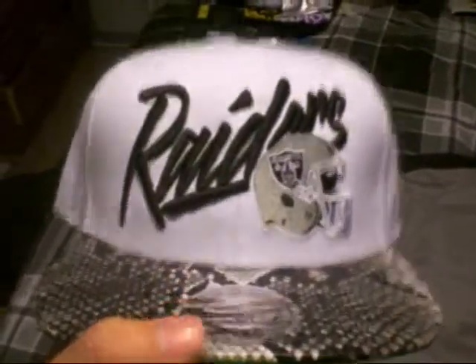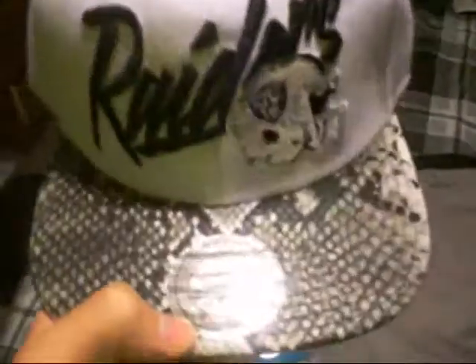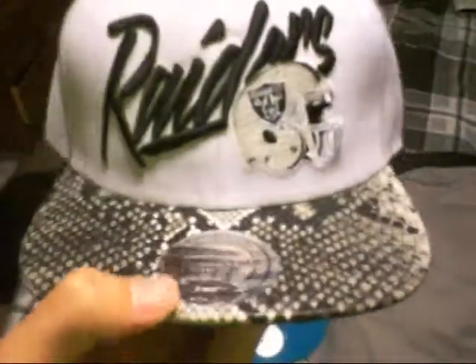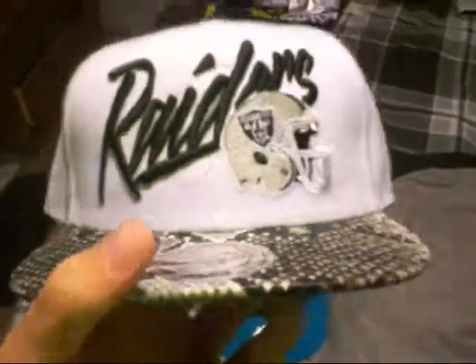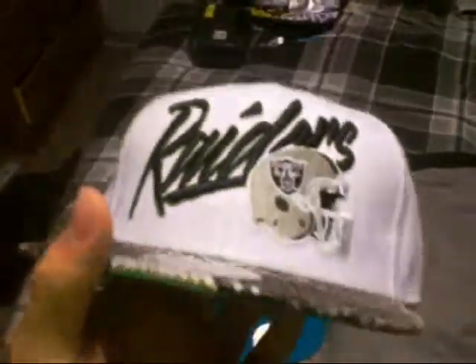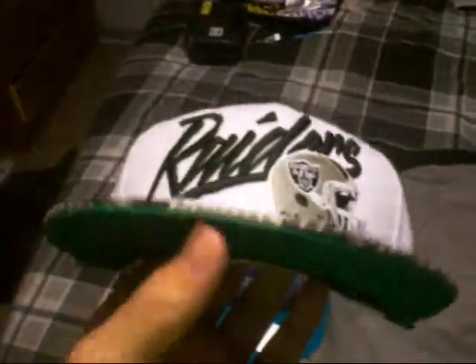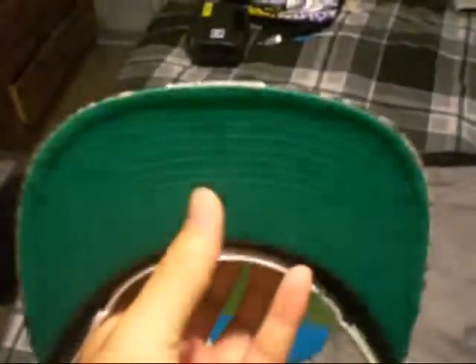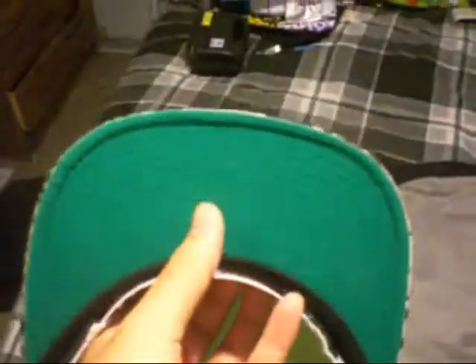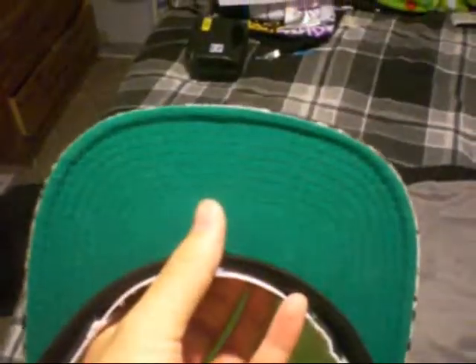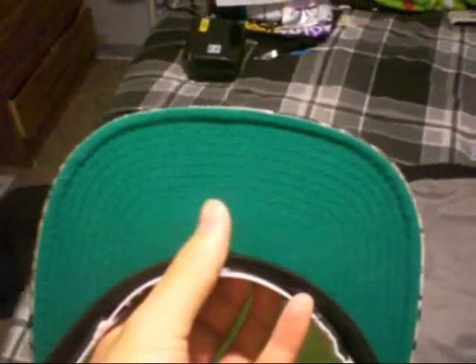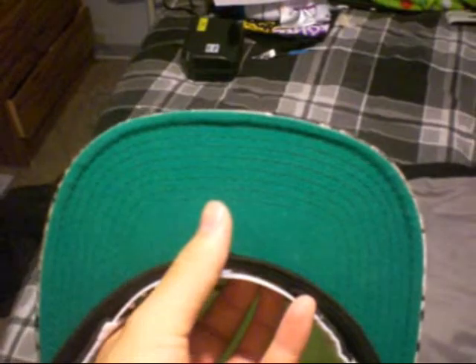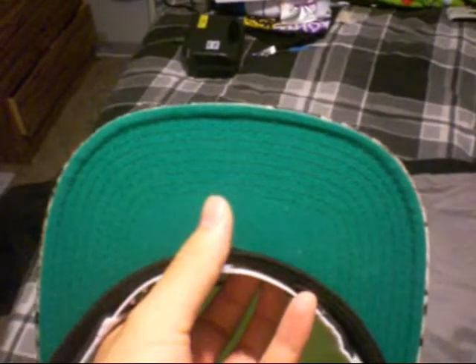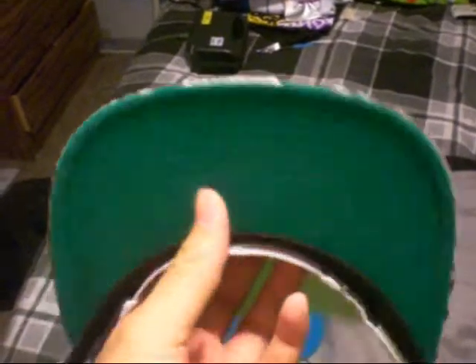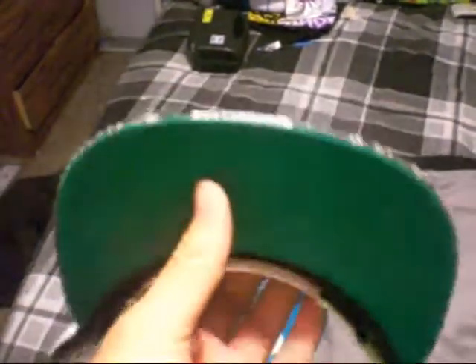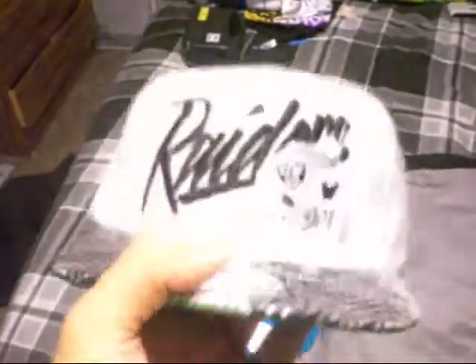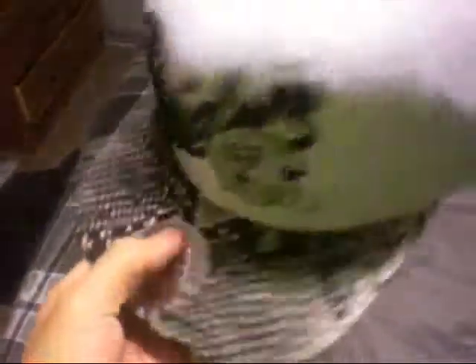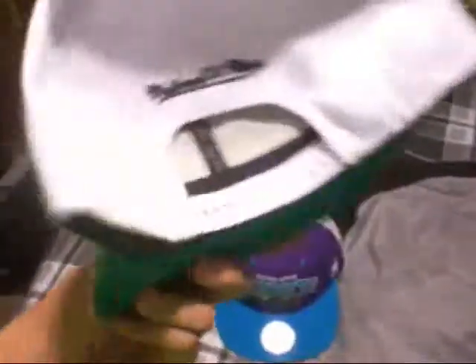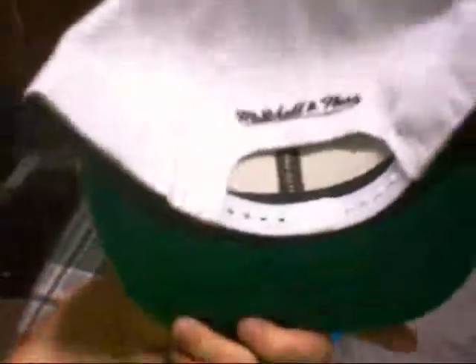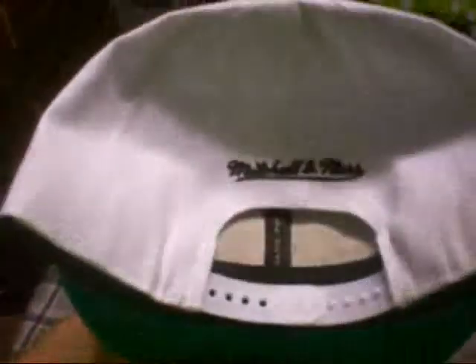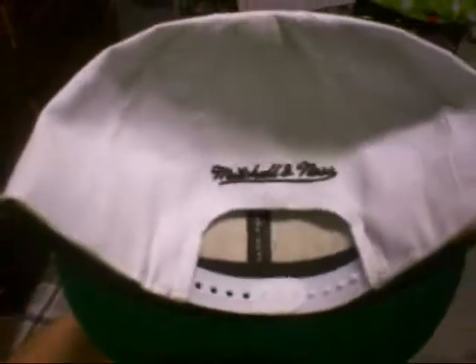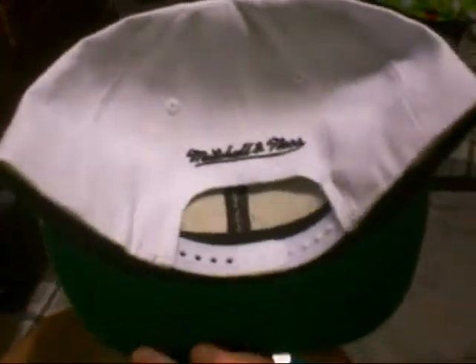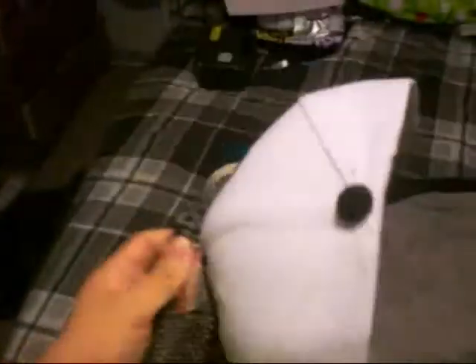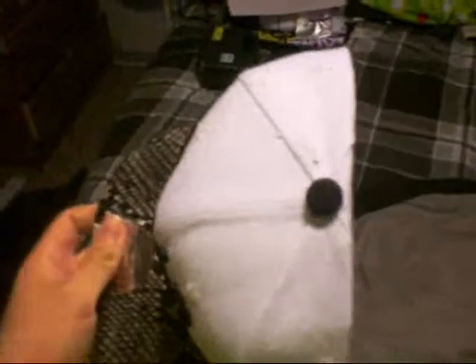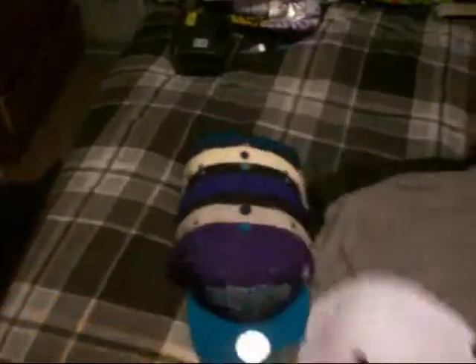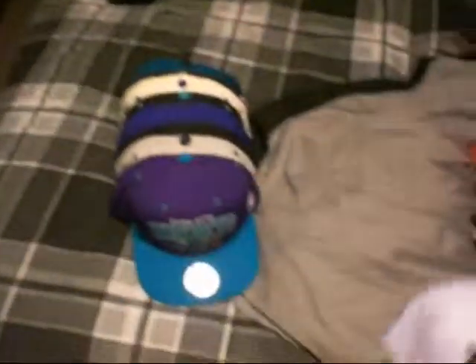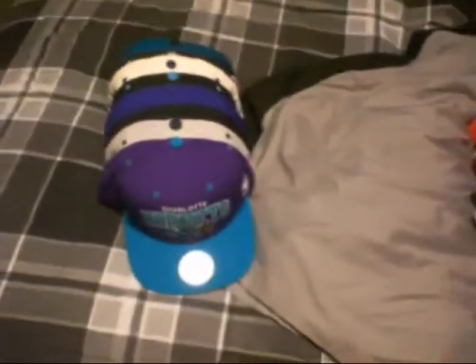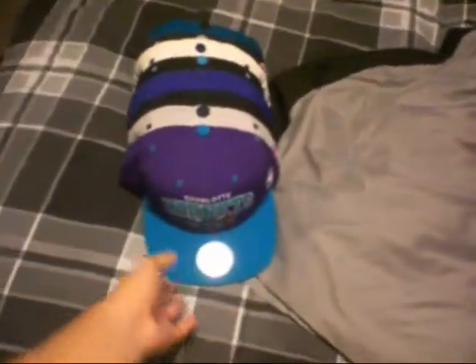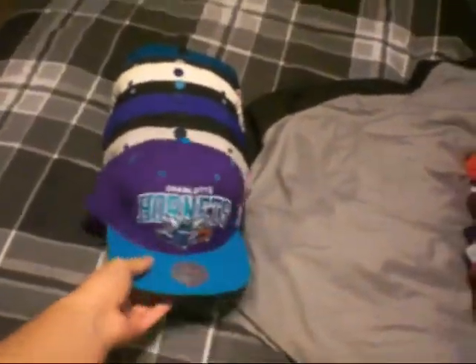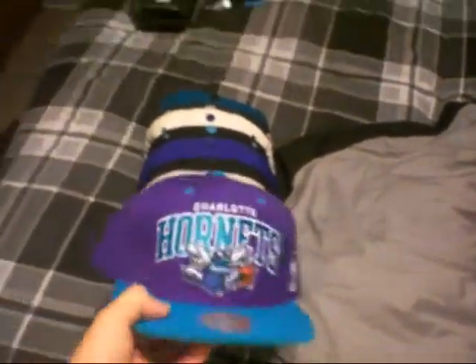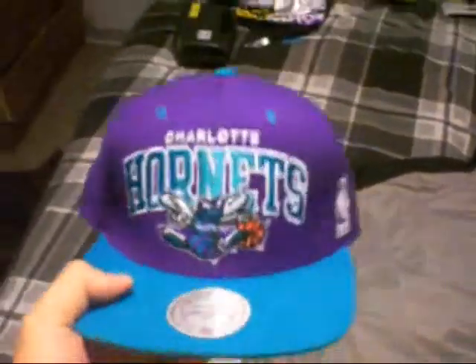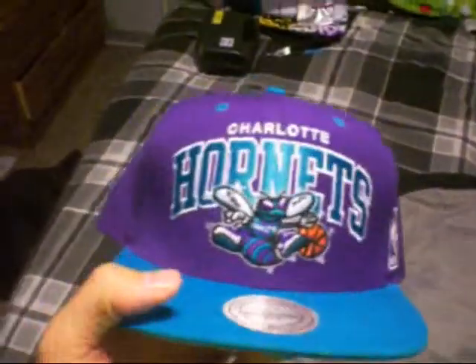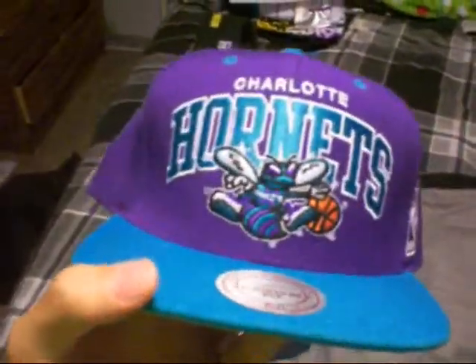Raiders snakeskin, Mitchell and Ness, green under, Mitchell and Ness on the back, white snap, black button. Mitchell and Ness.